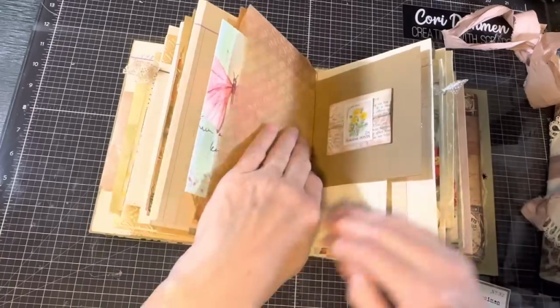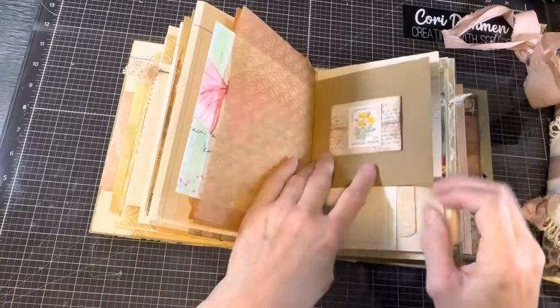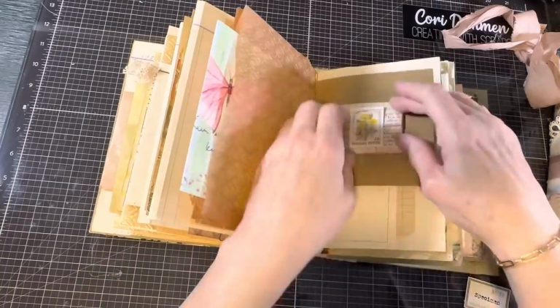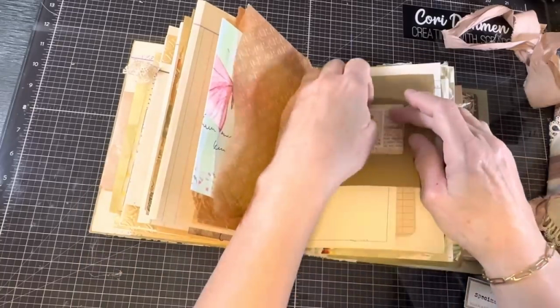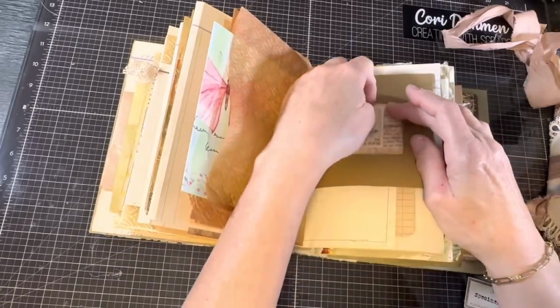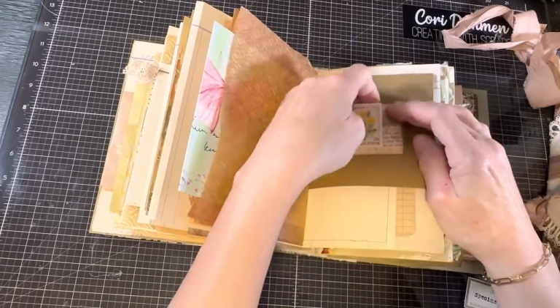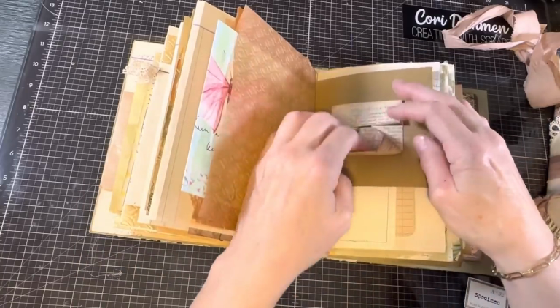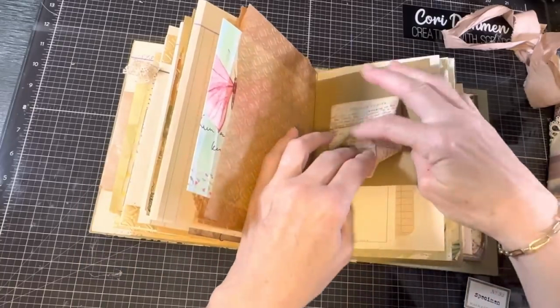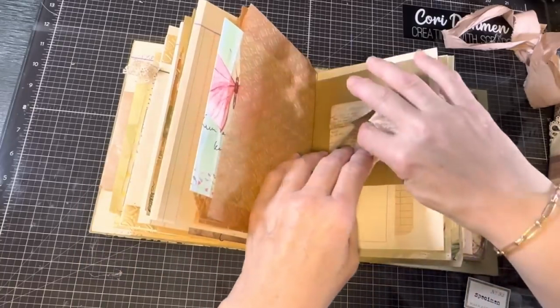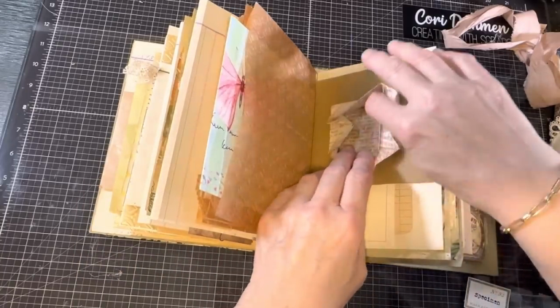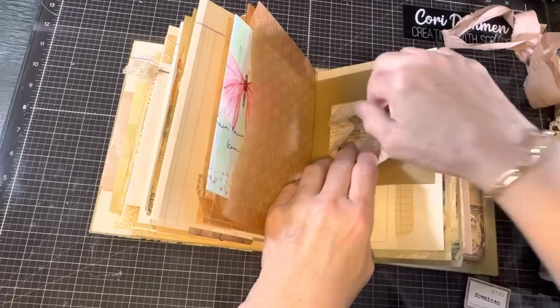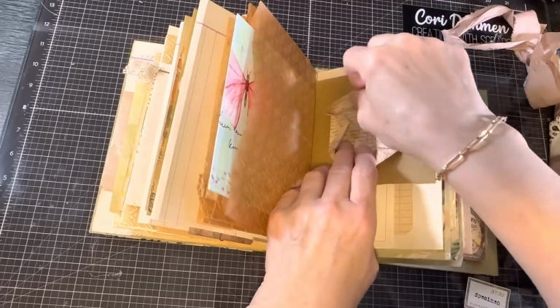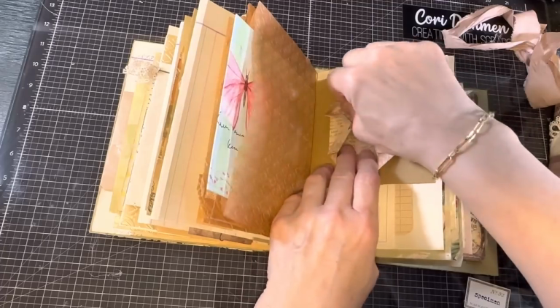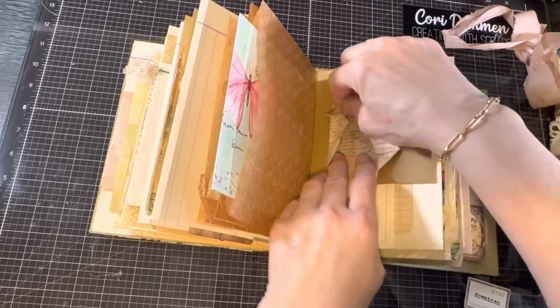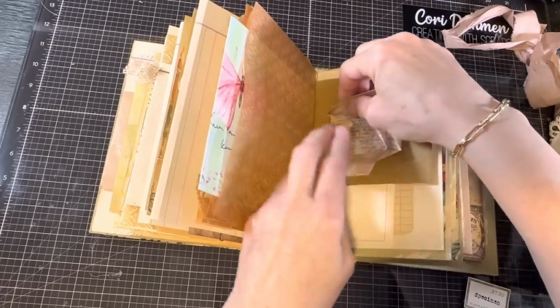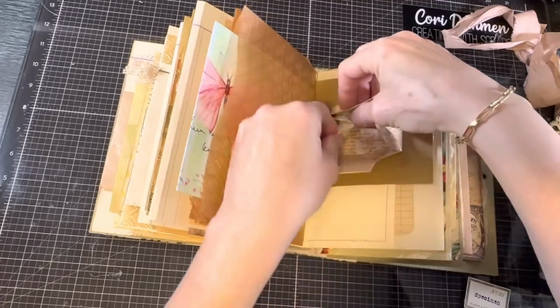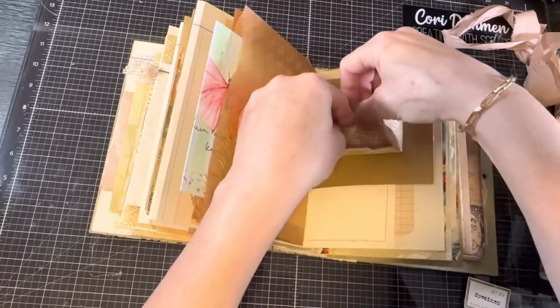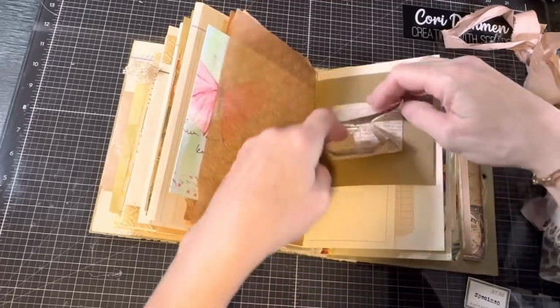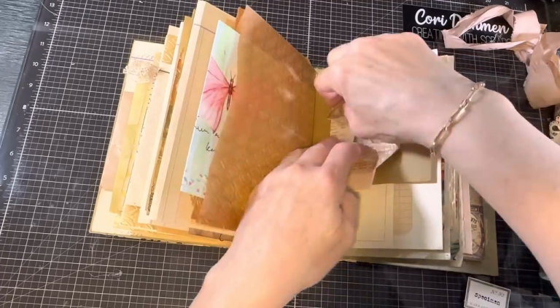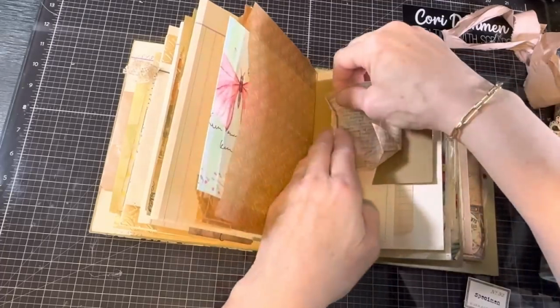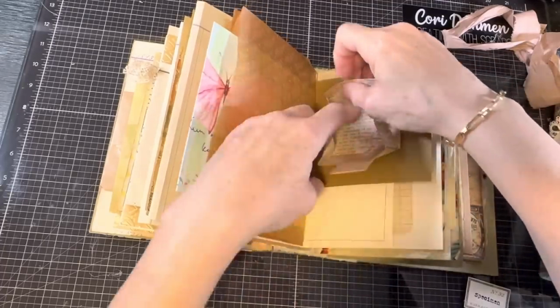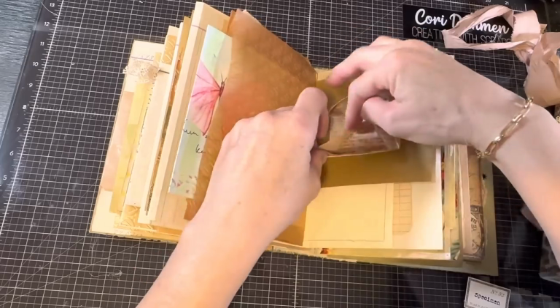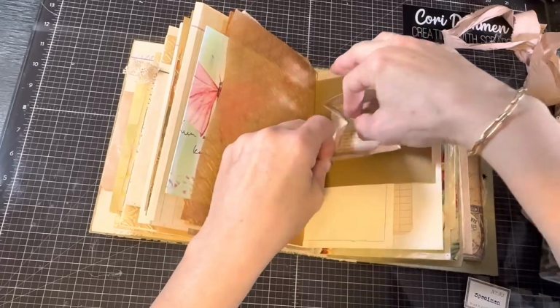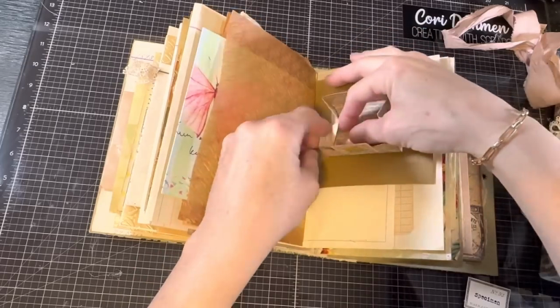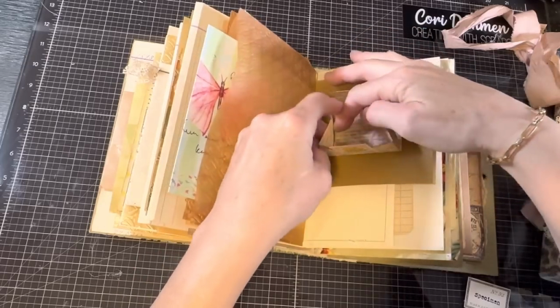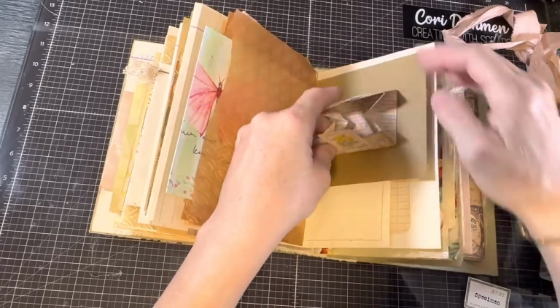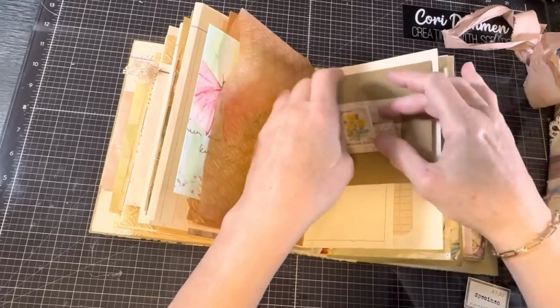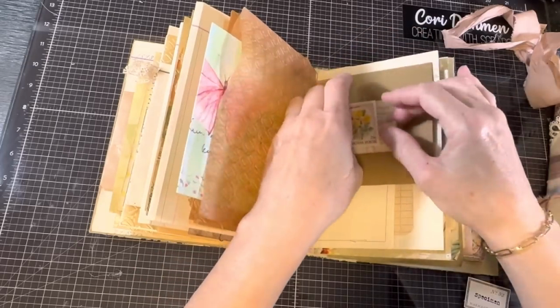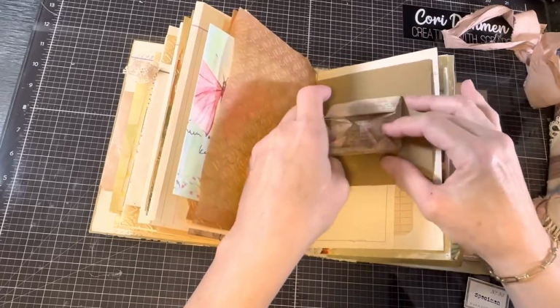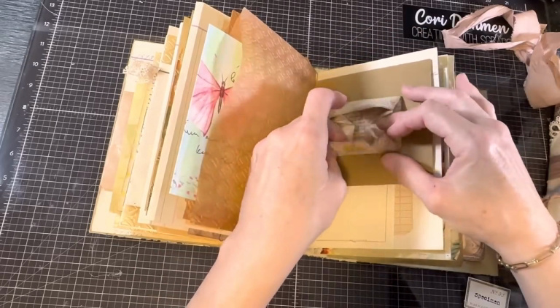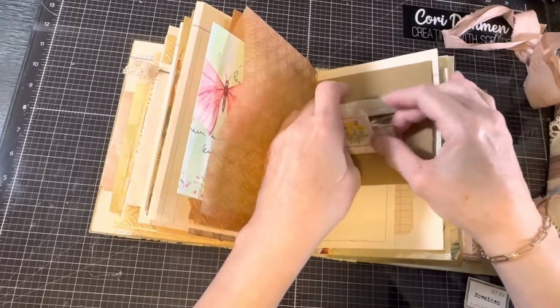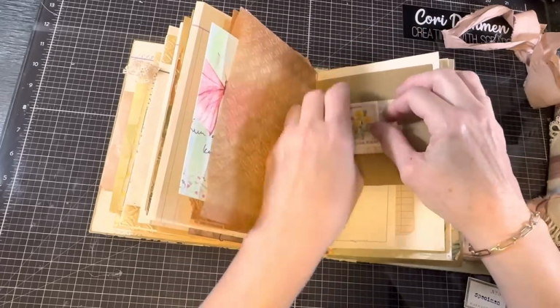And another pocket. This is one — a lot of people do them — origami boxes. I think I just glued this one down. Oh no, there it is — an origami box. So I included that in here, but I did something wrong here. I've opened it up — I will have to fix that later.